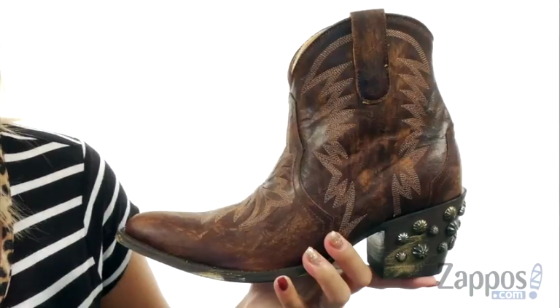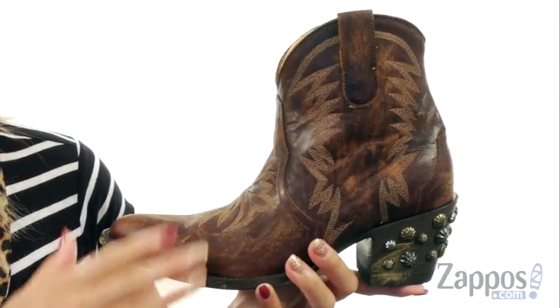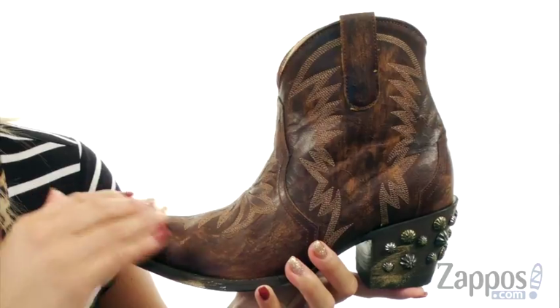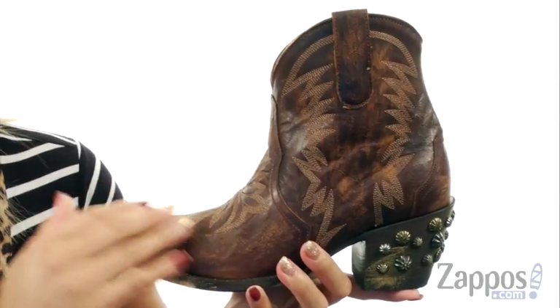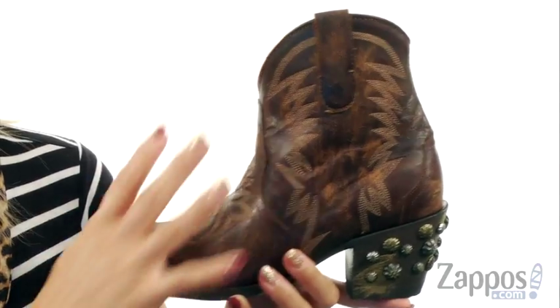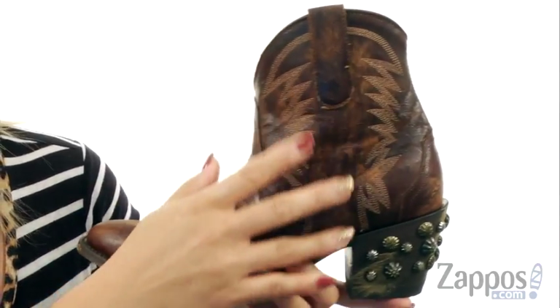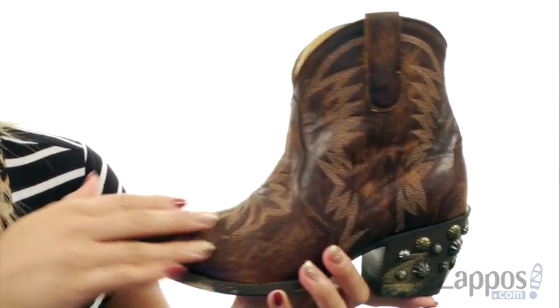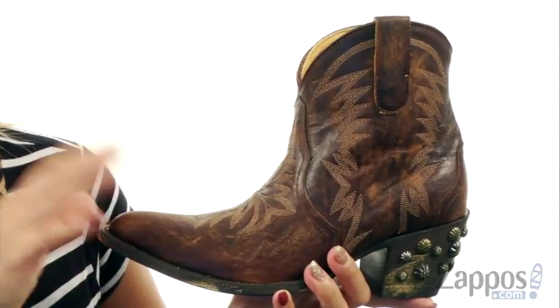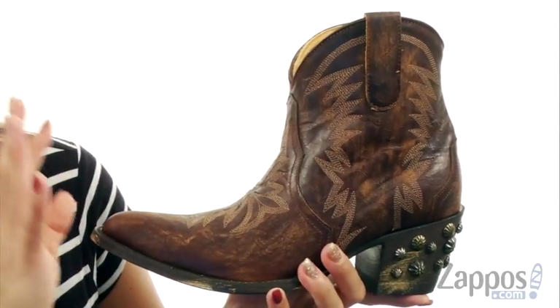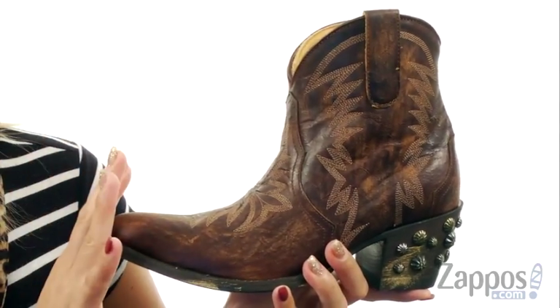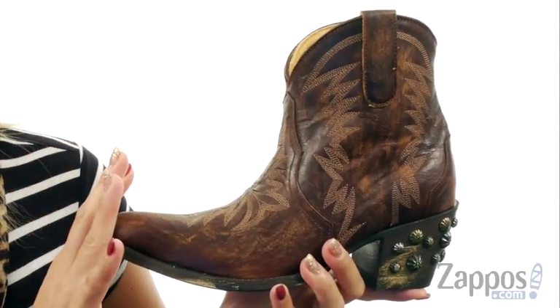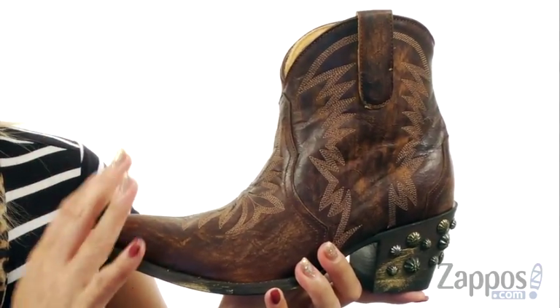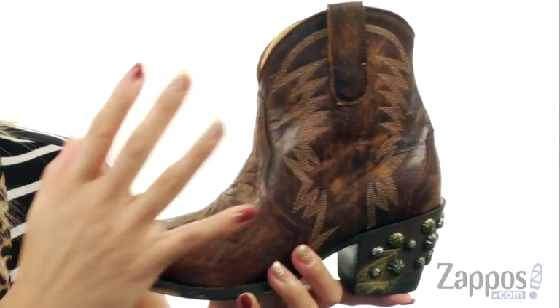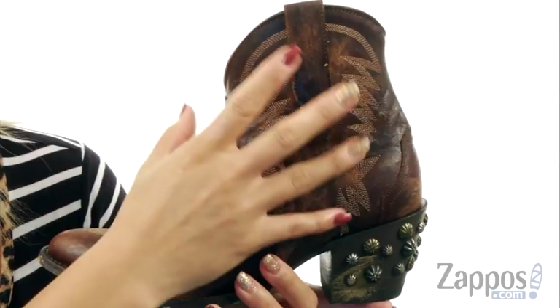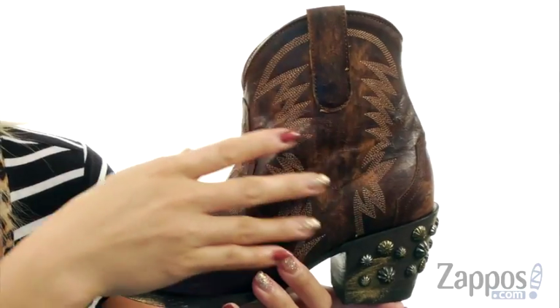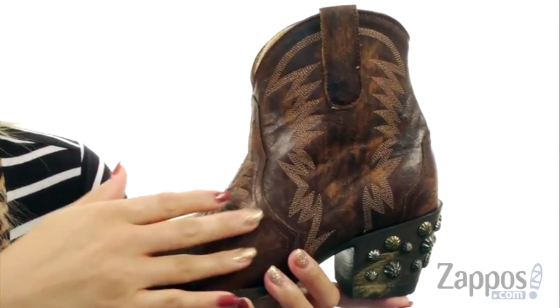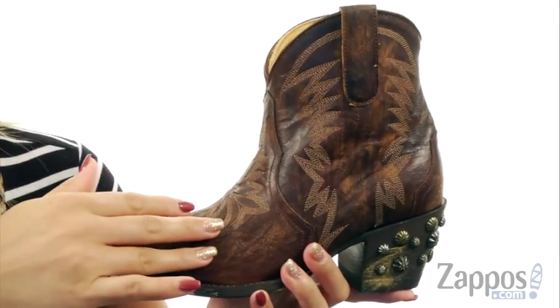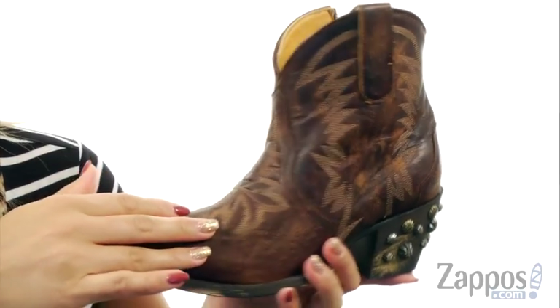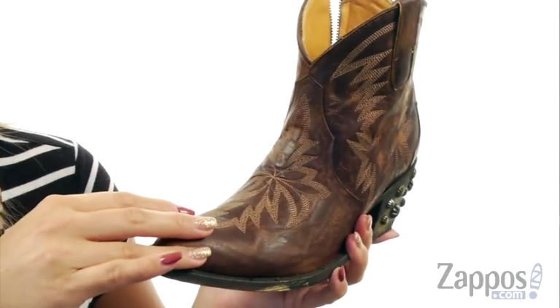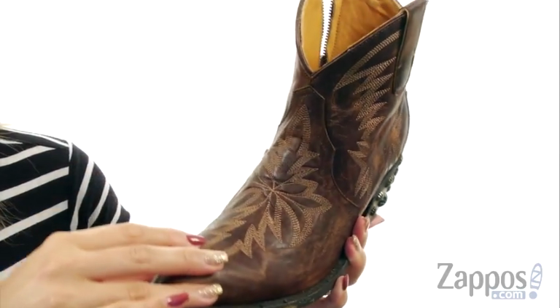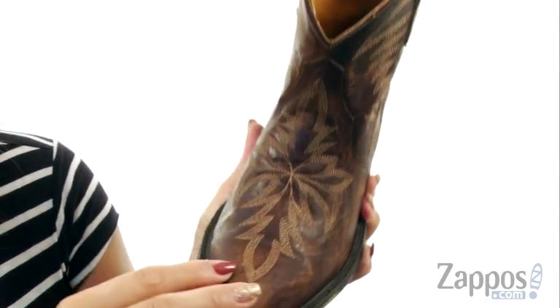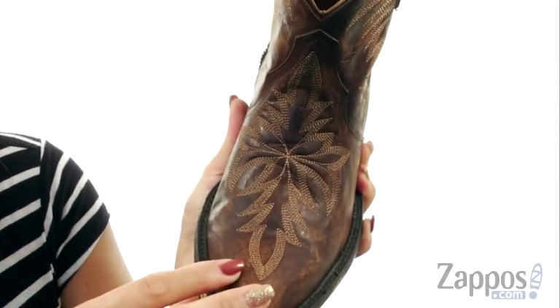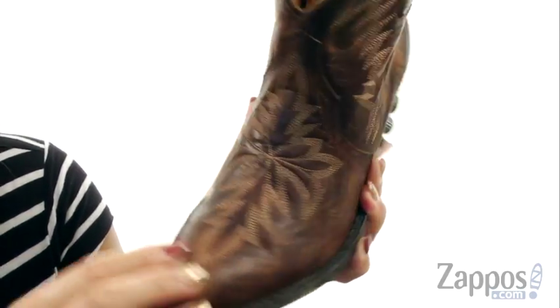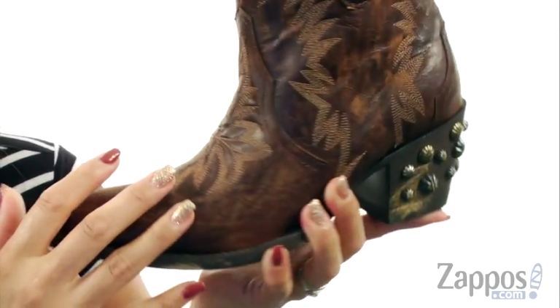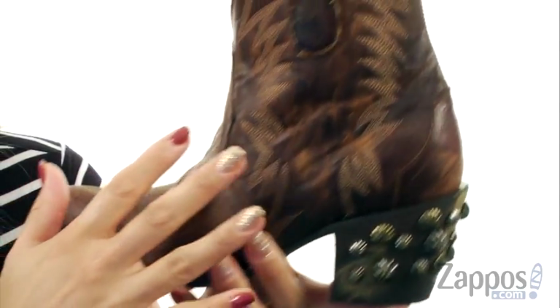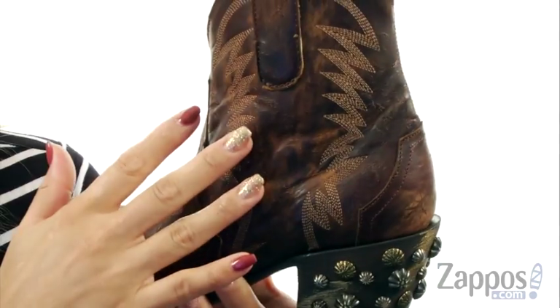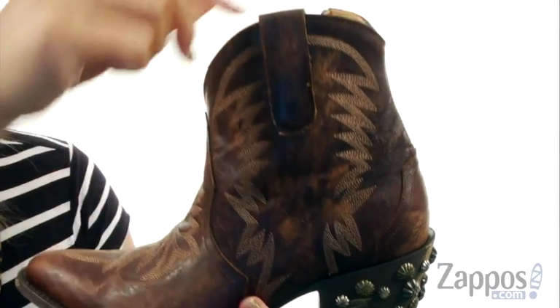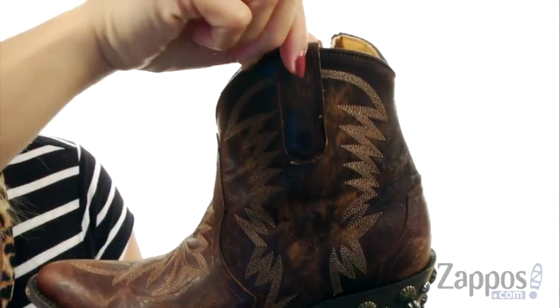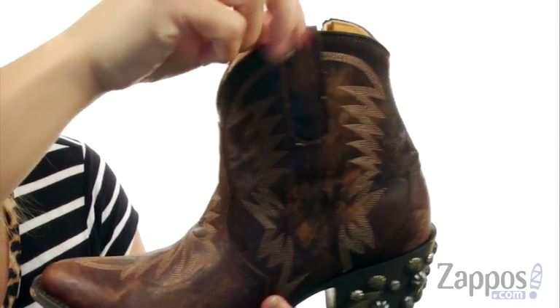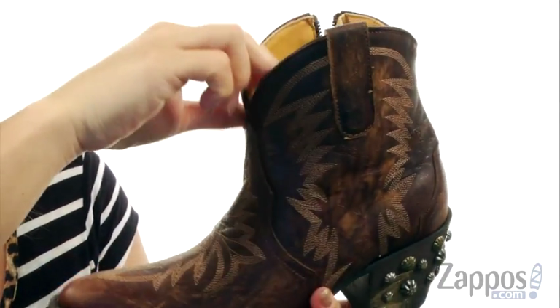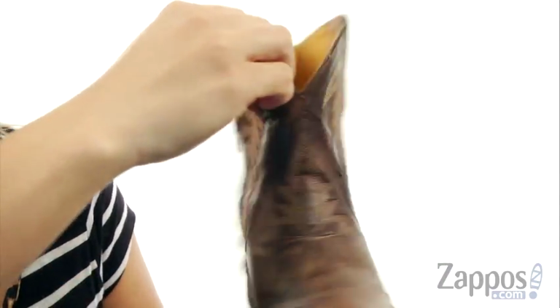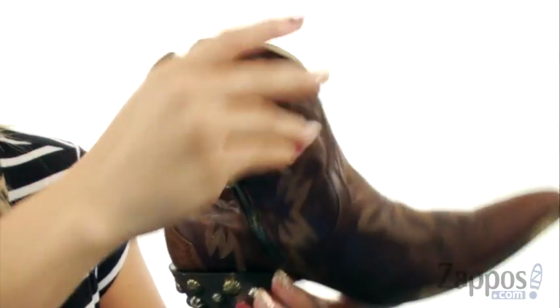This boot has a rich leather upper with a lightly distressed finish throughout, so it's going to be a nice comfortable vibe. You do have an intricate western style stitching along the shaft and along the vamp as well. It's really cool — I absolutely love all that detail. At the top you do have a pull tab.